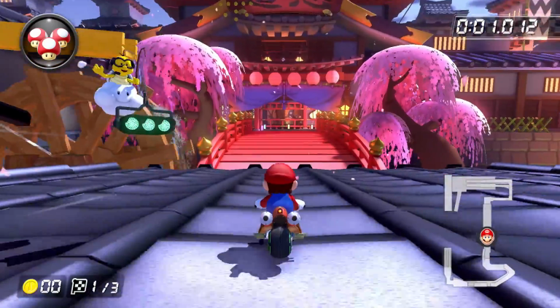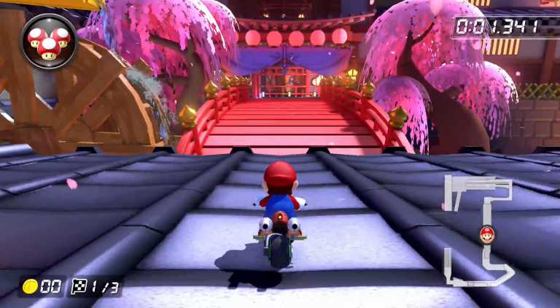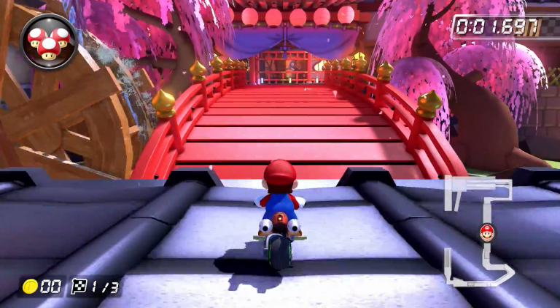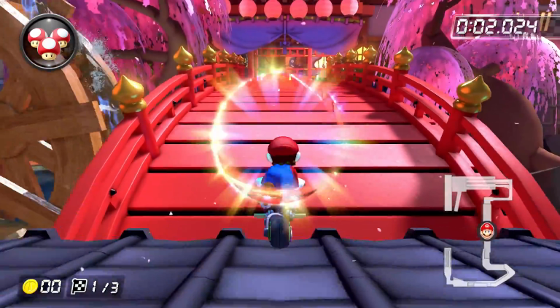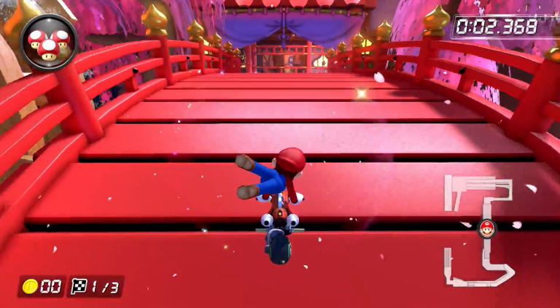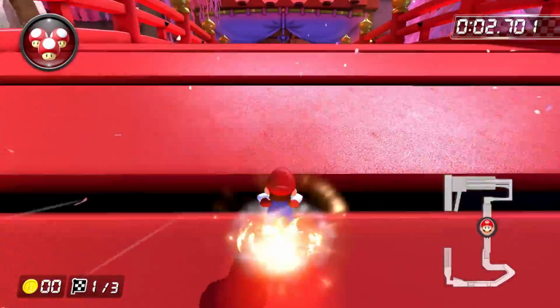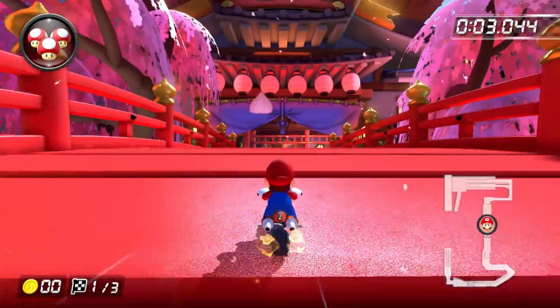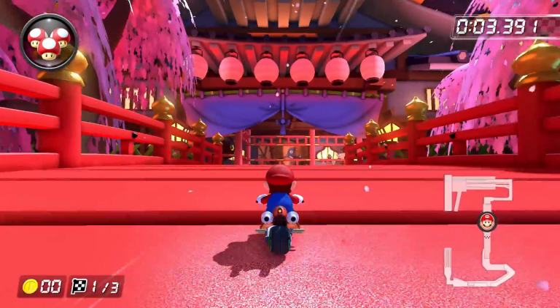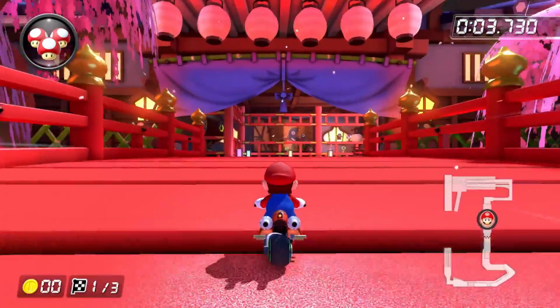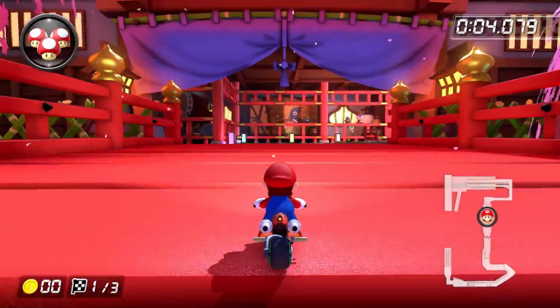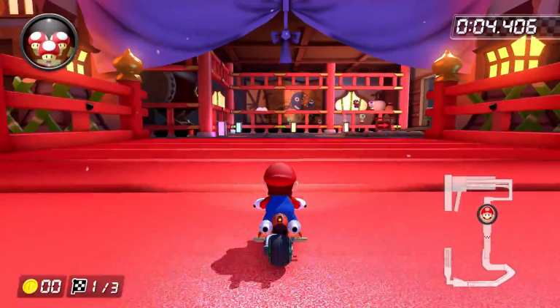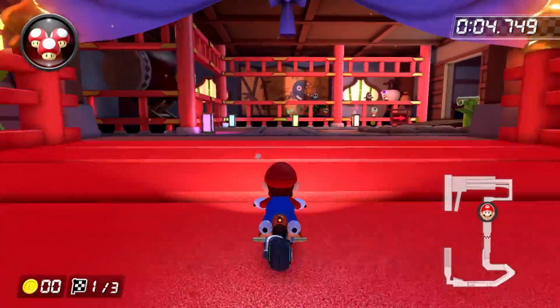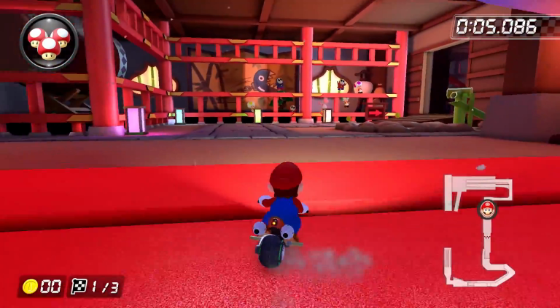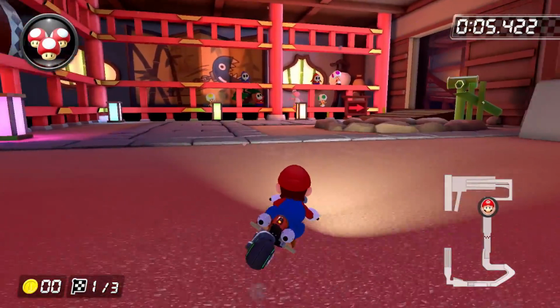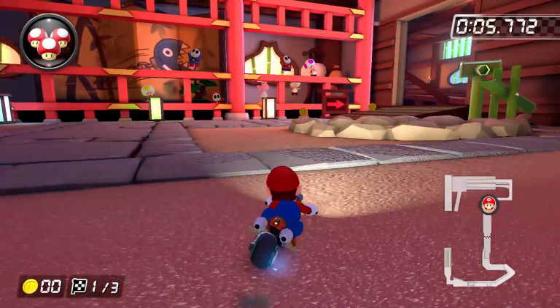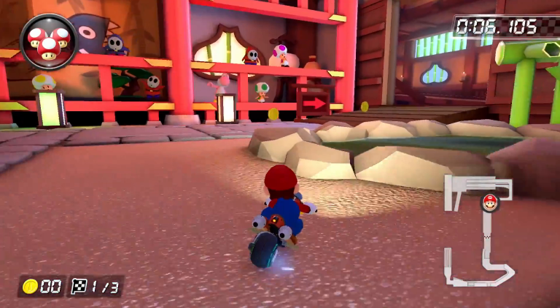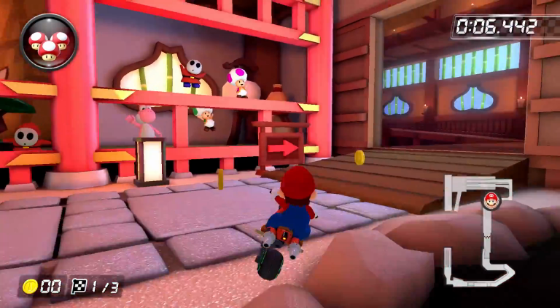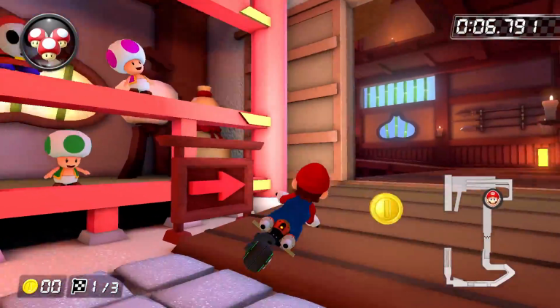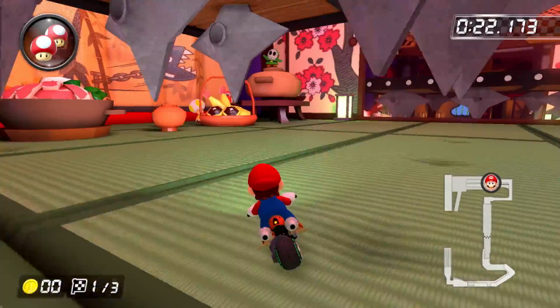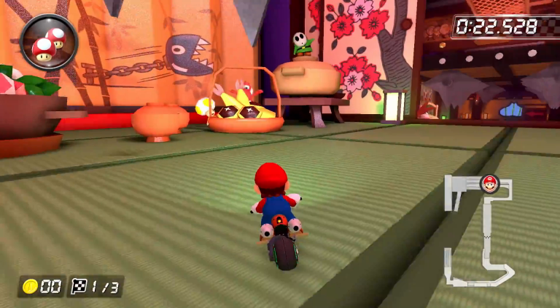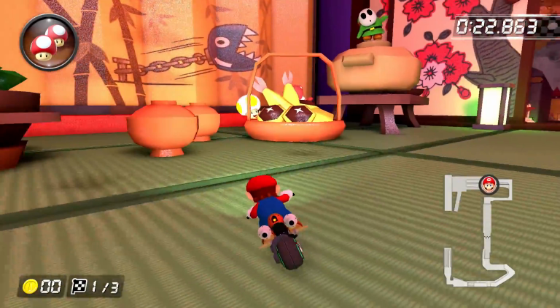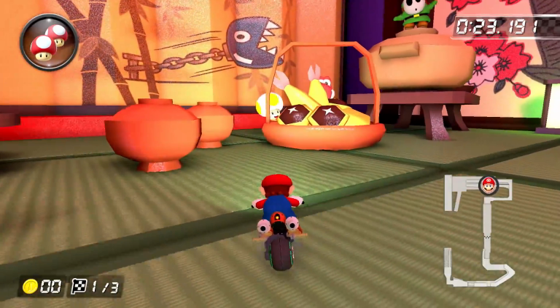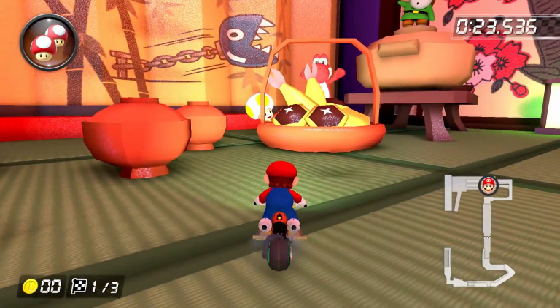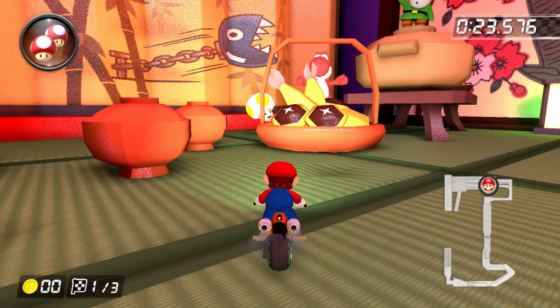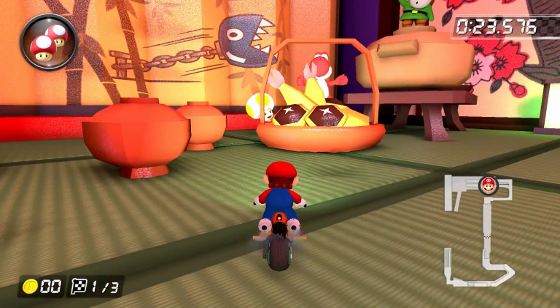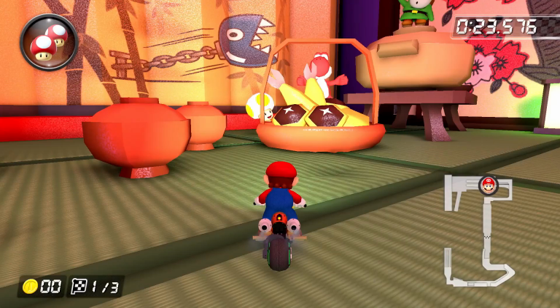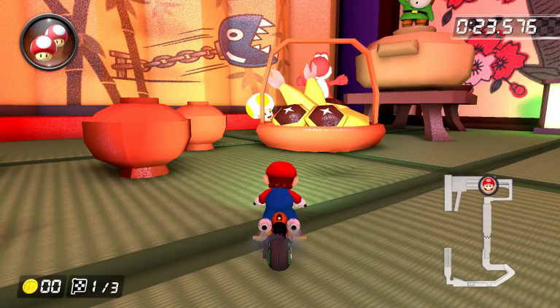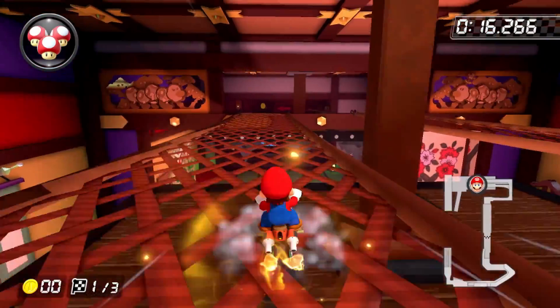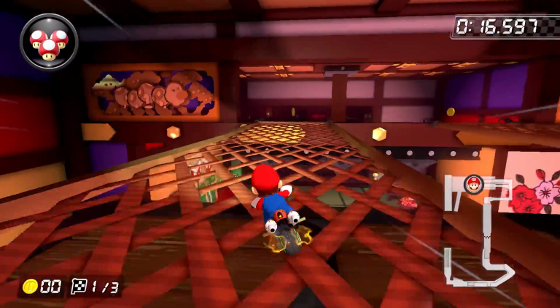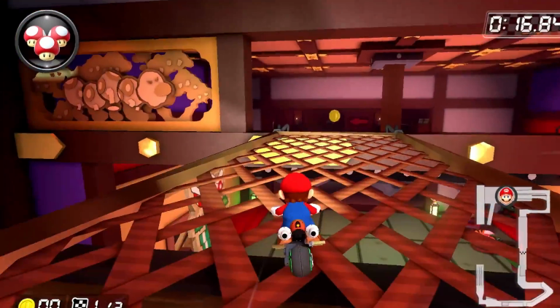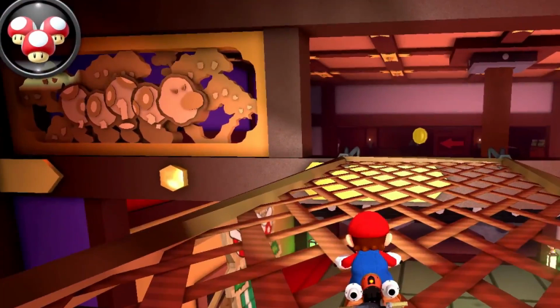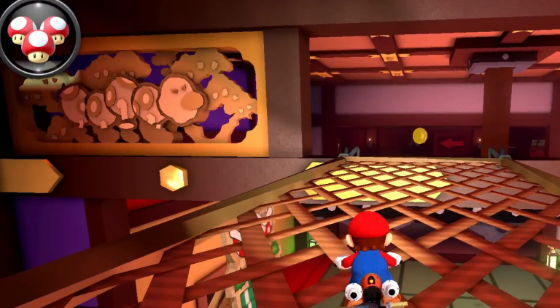Moving on, we have Ninja Hideaway, and although these two details aren't exactly new, they're just too cool not to share — being the awesome artwork of the Chain Chomp here, and a Wiggler.